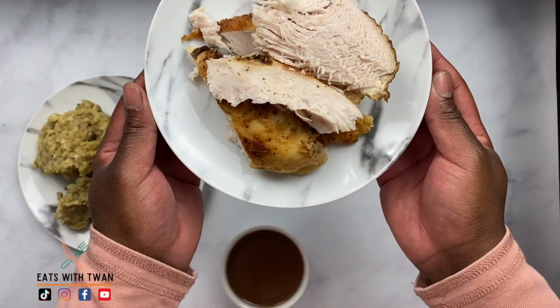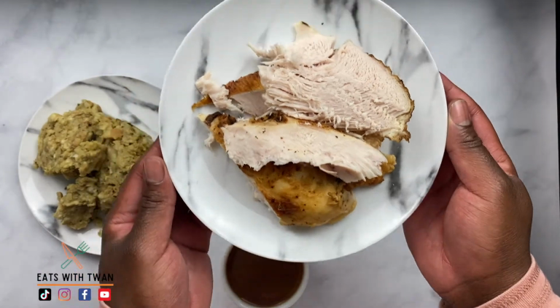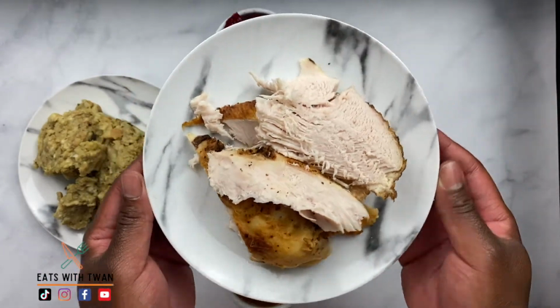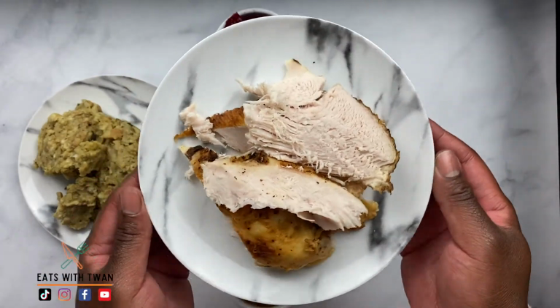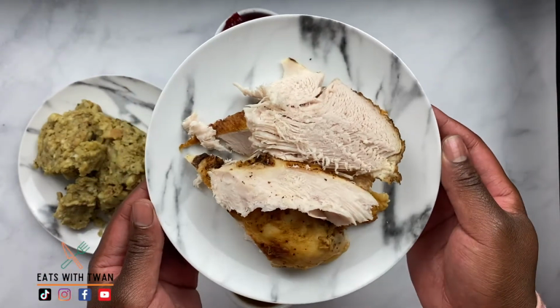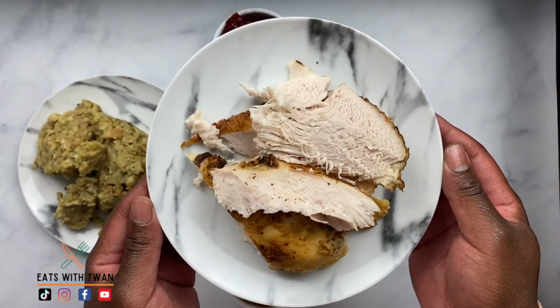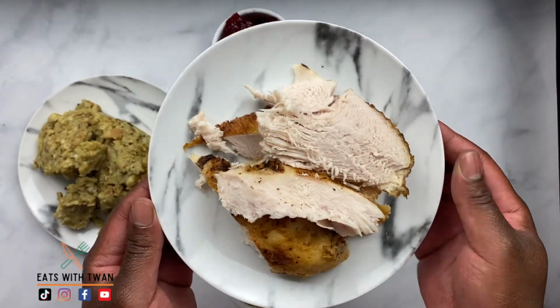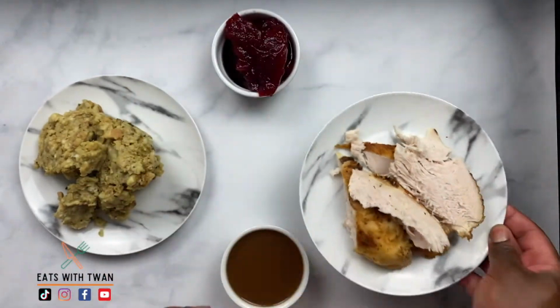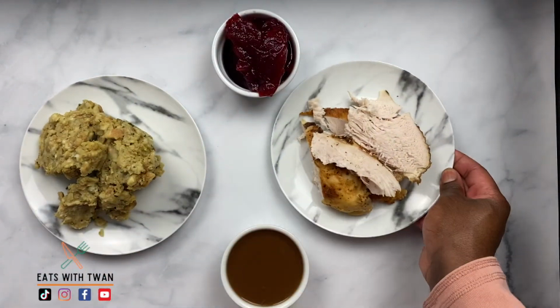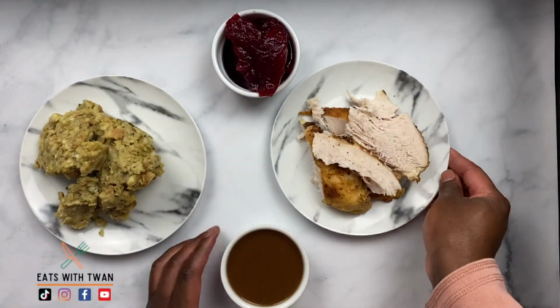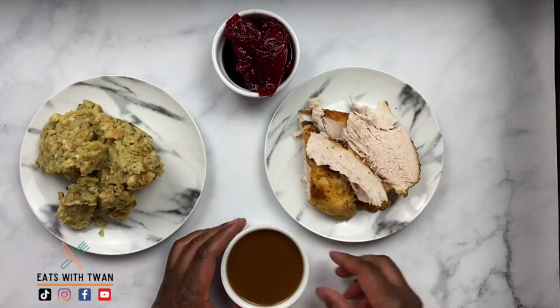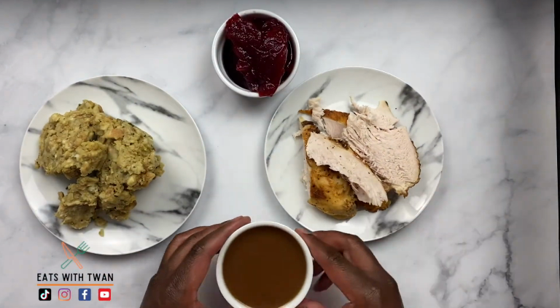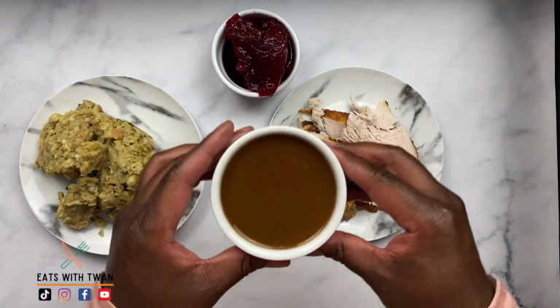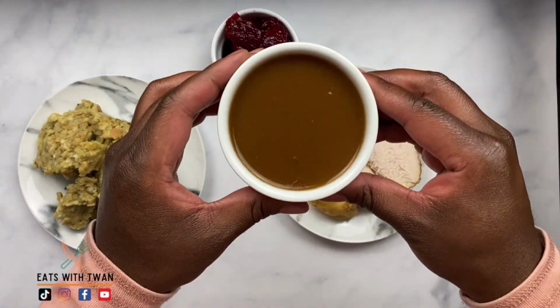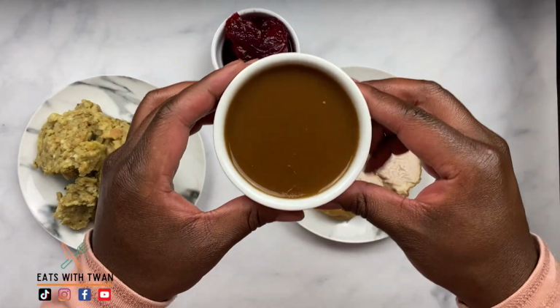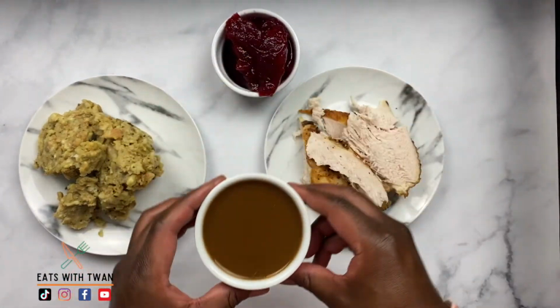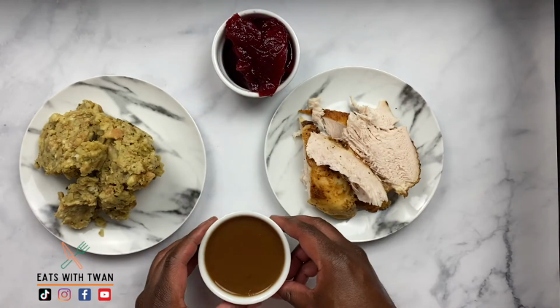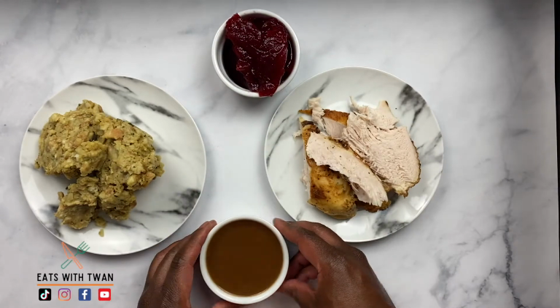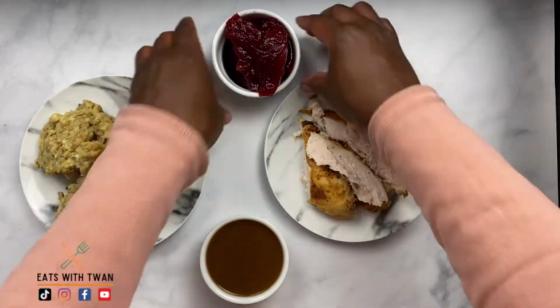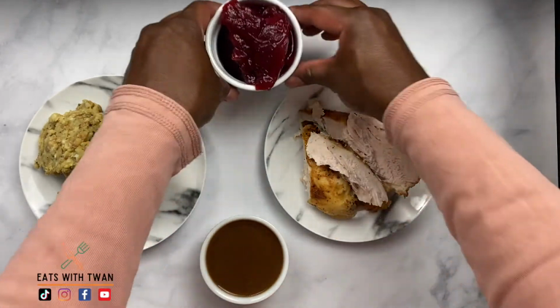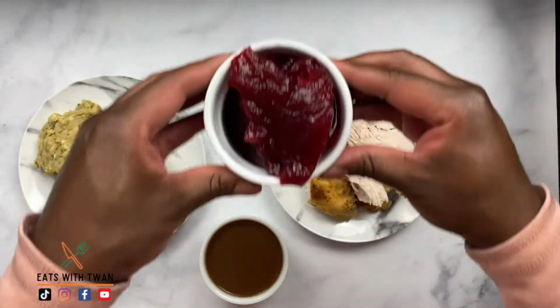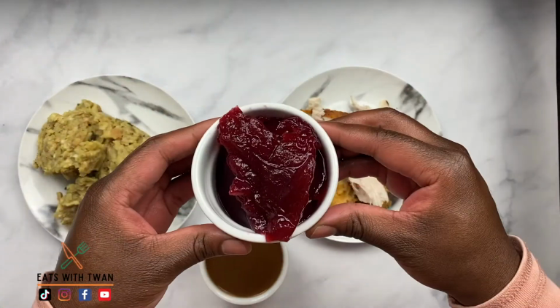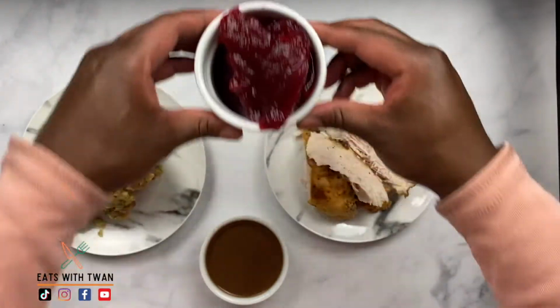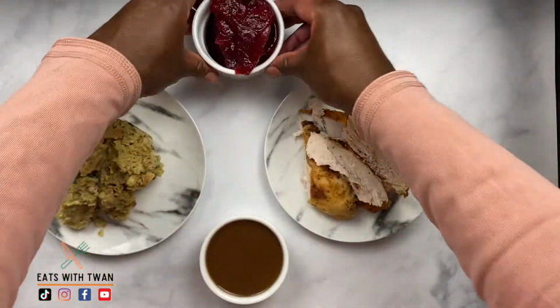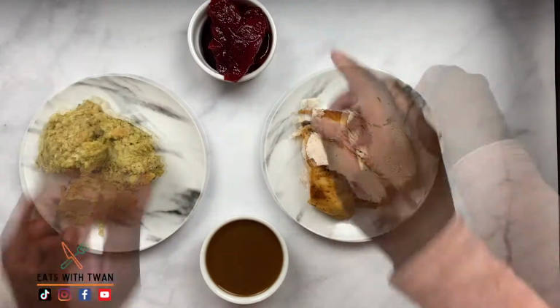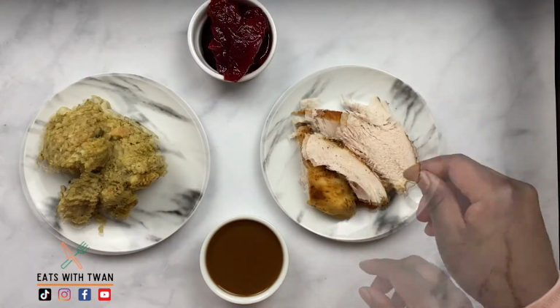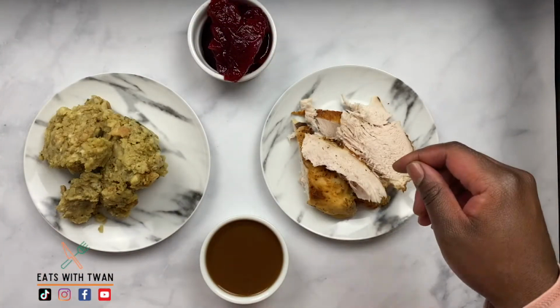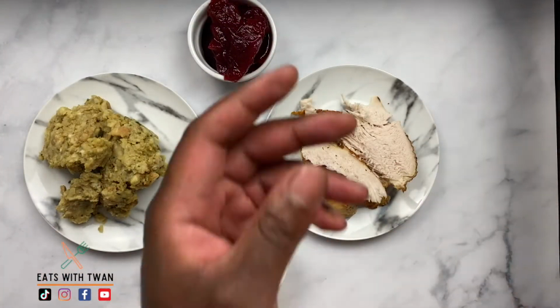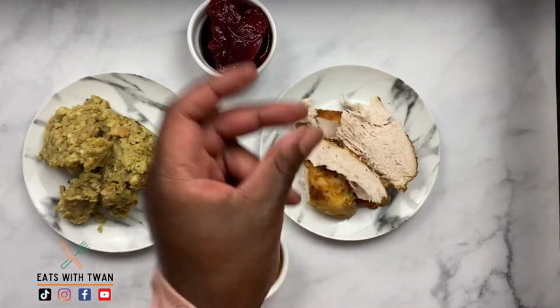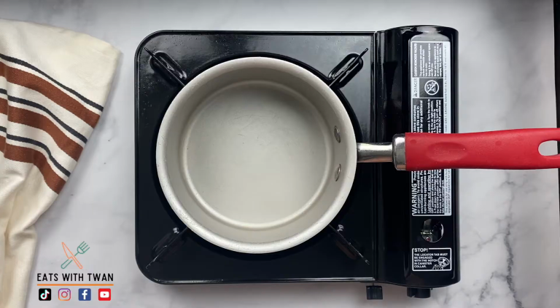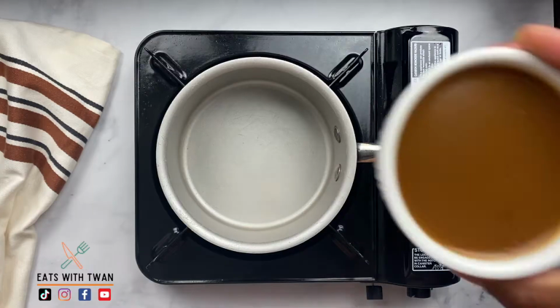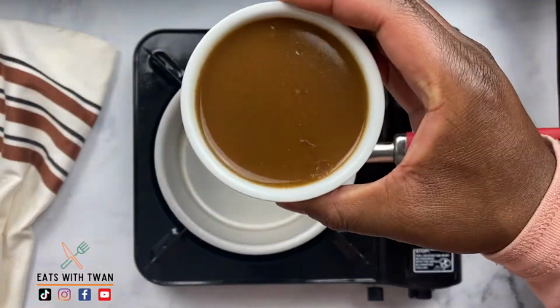We're going to heat up the sliced turkey breast. We're going to warm up the gravy and add some maple syrup to it. And we're going to top it off with that cranberry sauce.